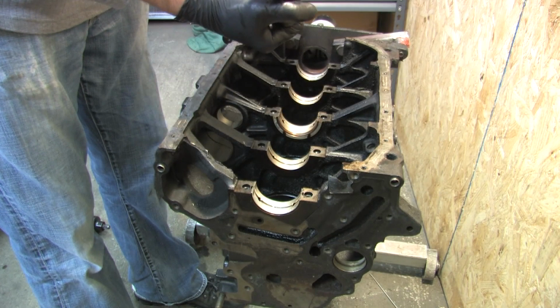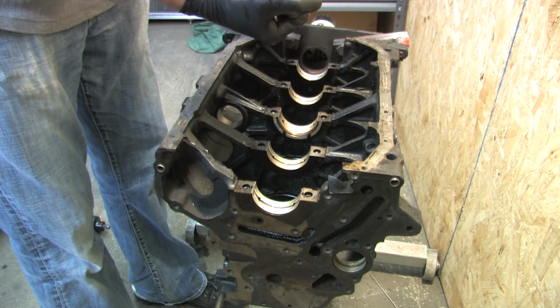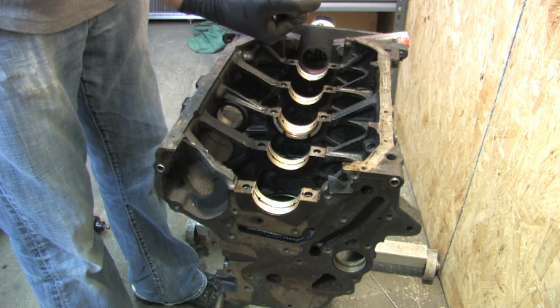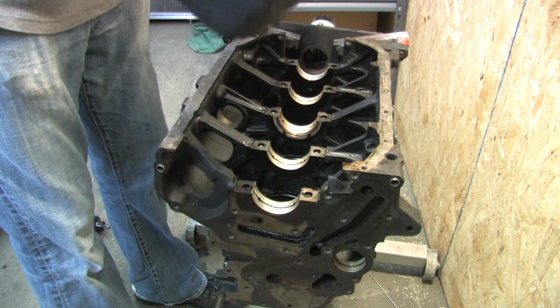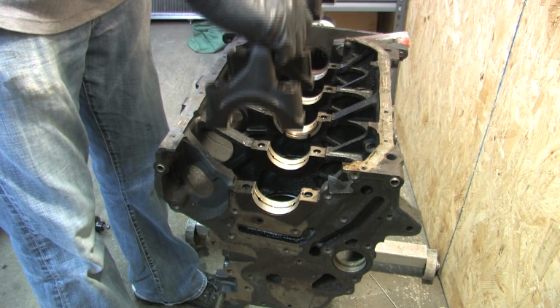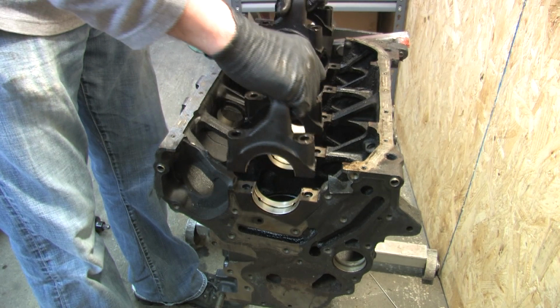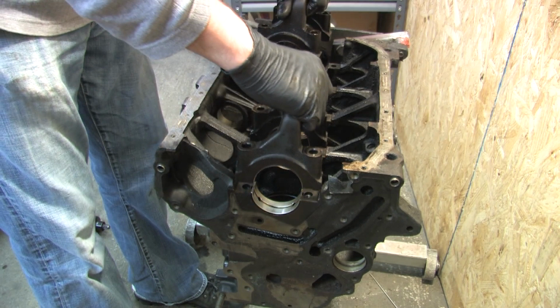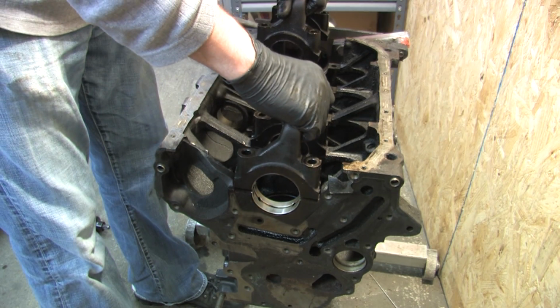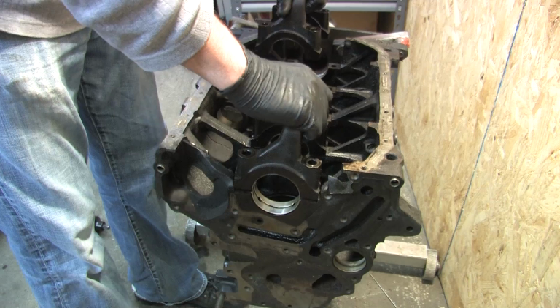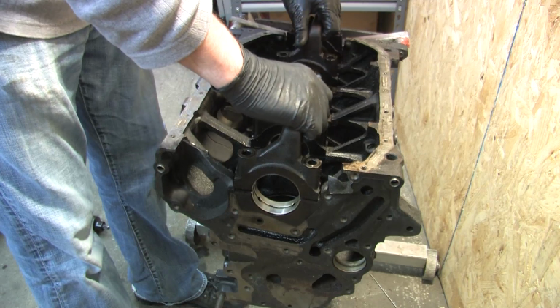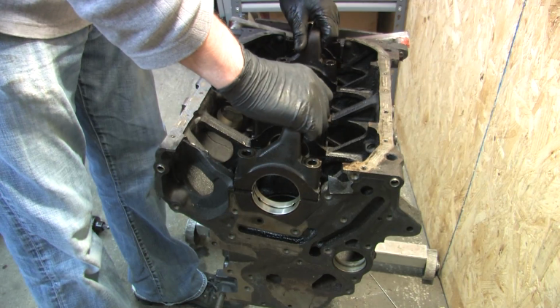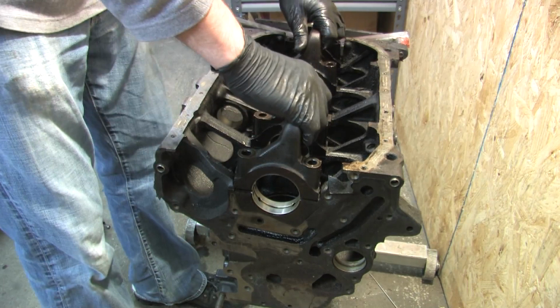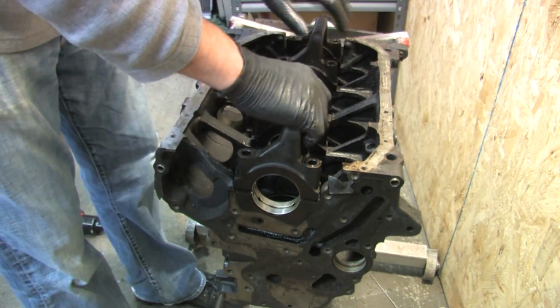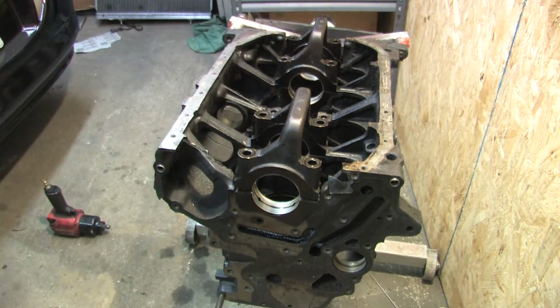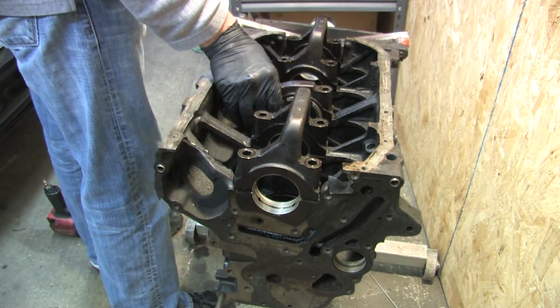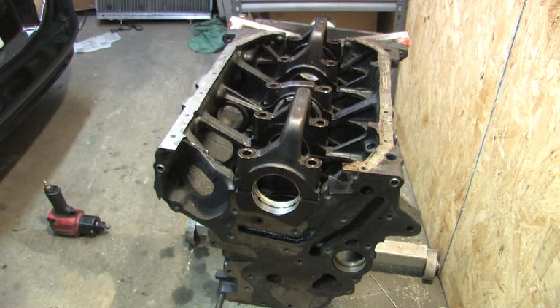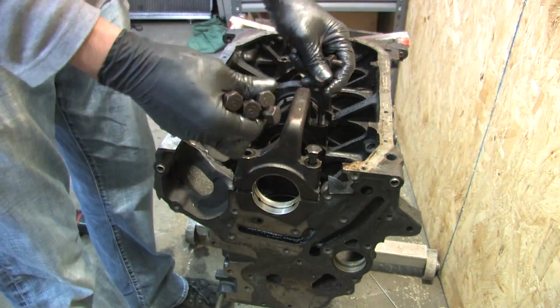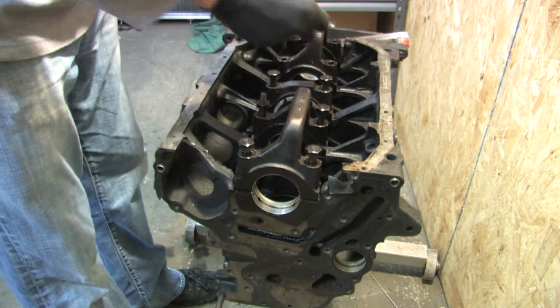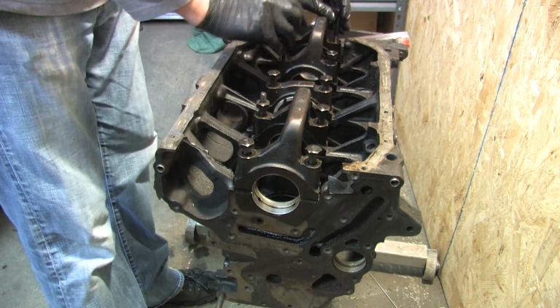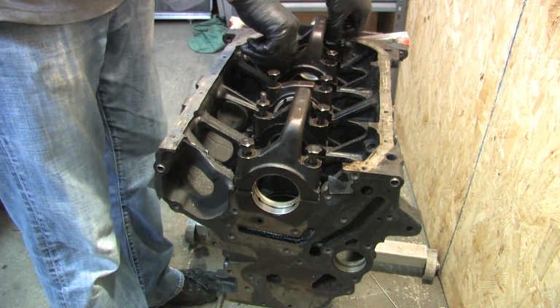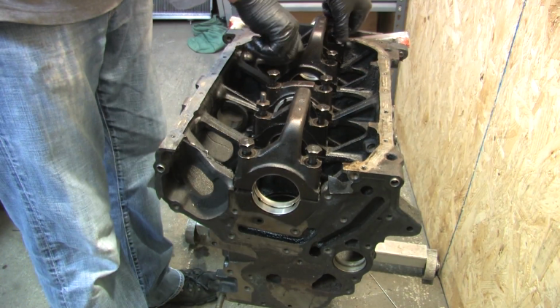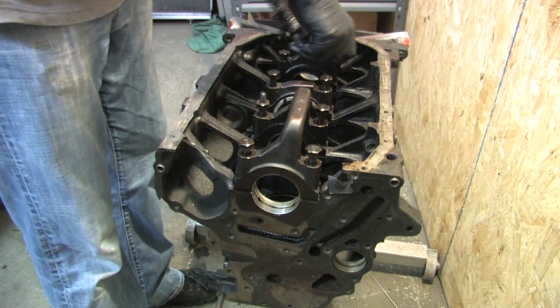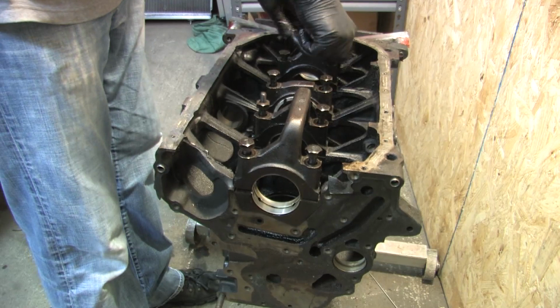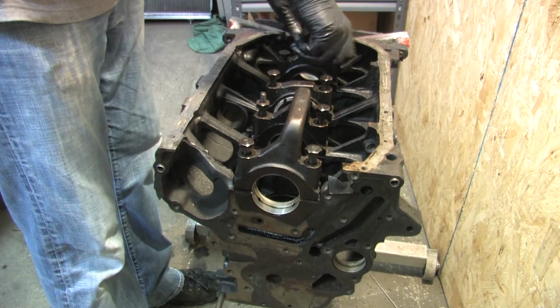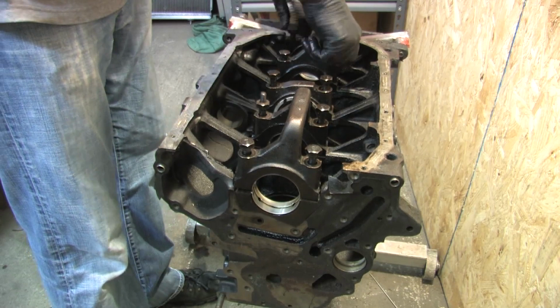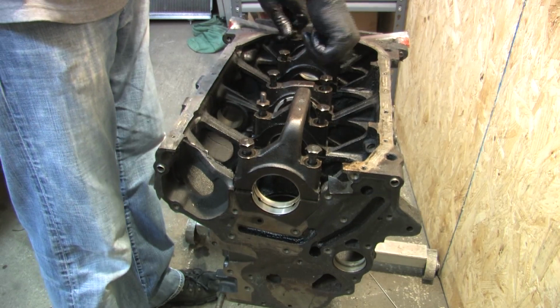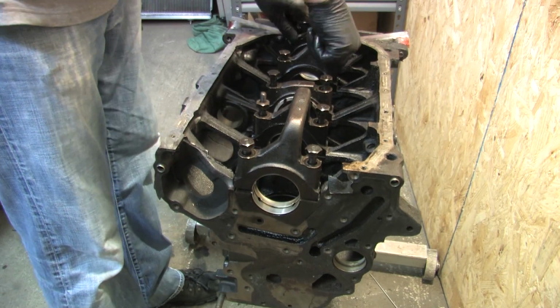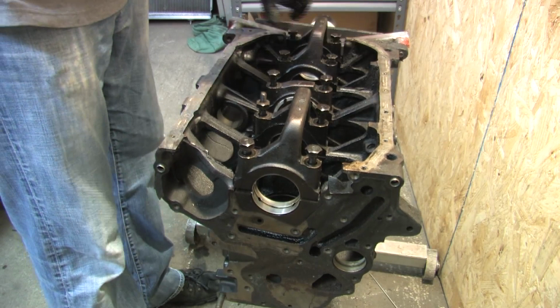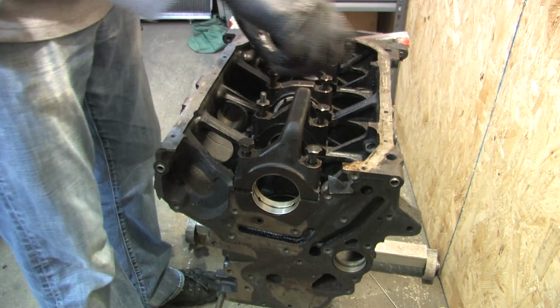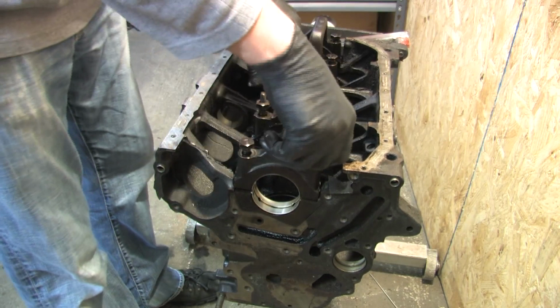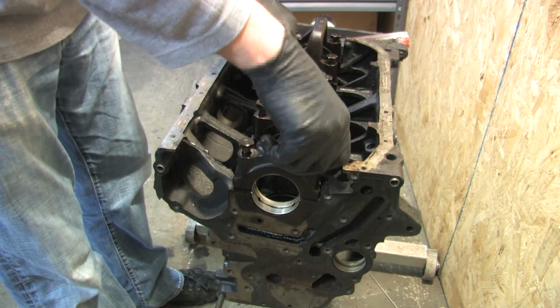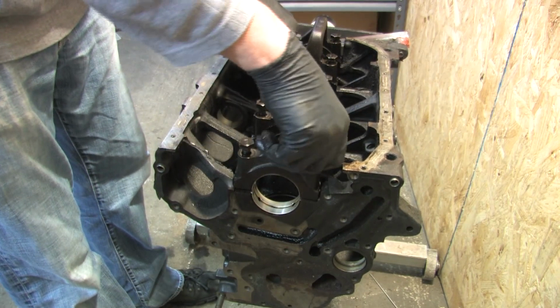They're all dry — I just cleaned them on the bench, I forgot. I always start the bolts by hand. There's nothing worse than cross threading one of these.